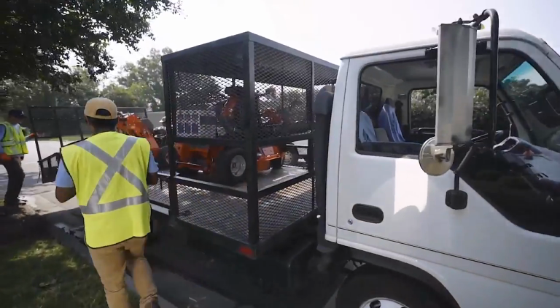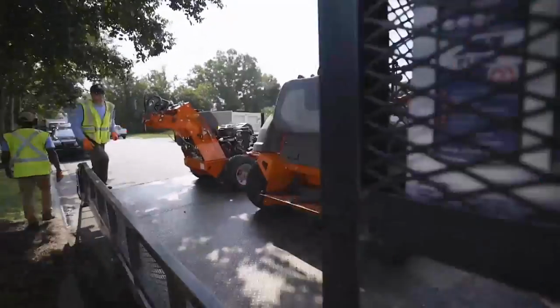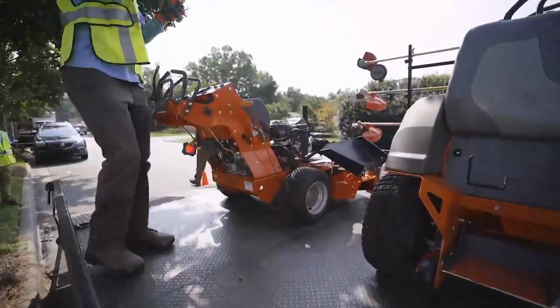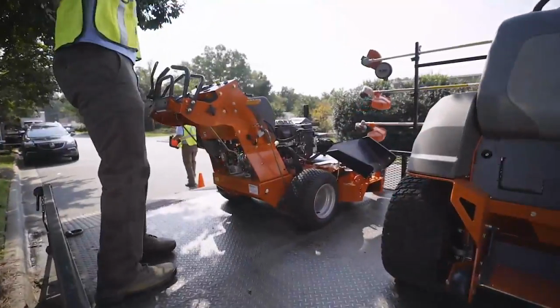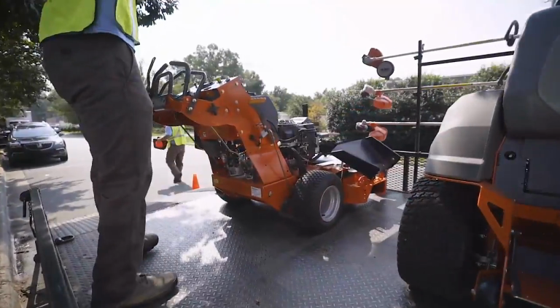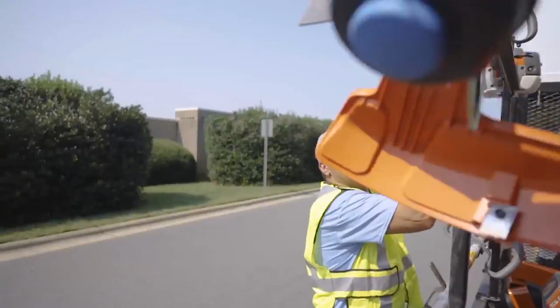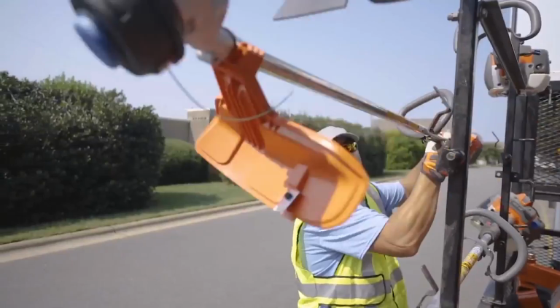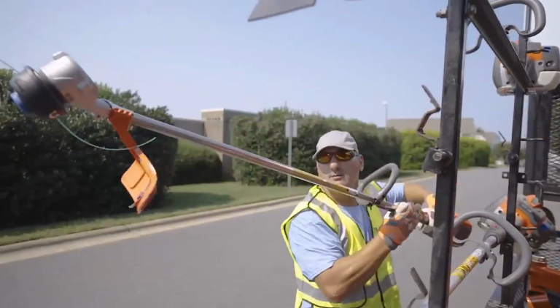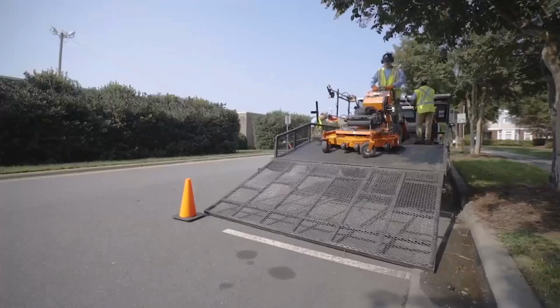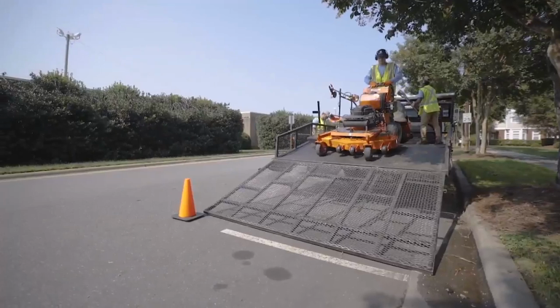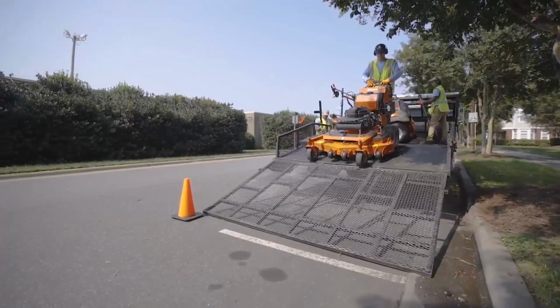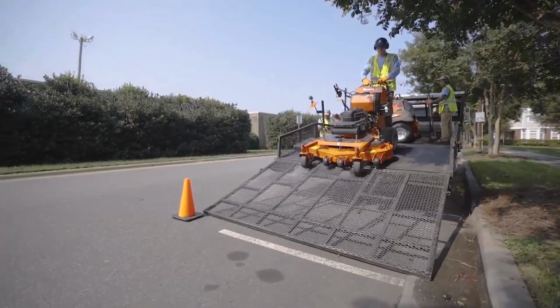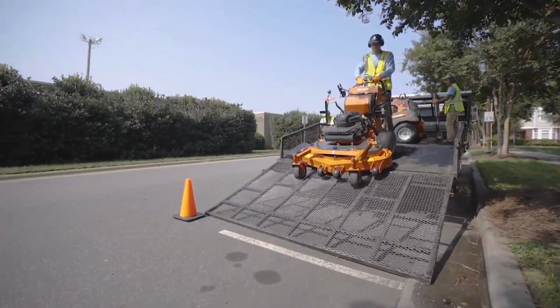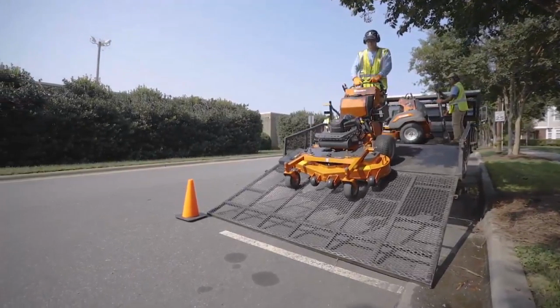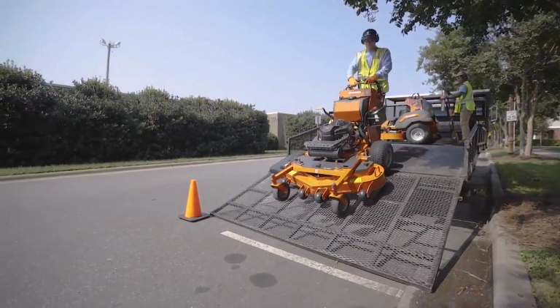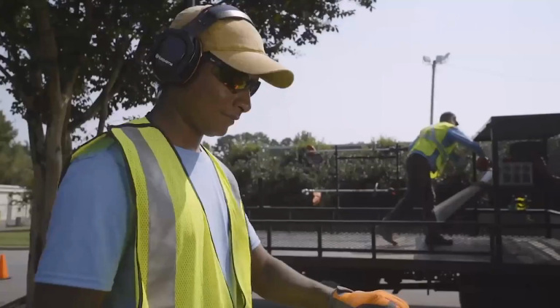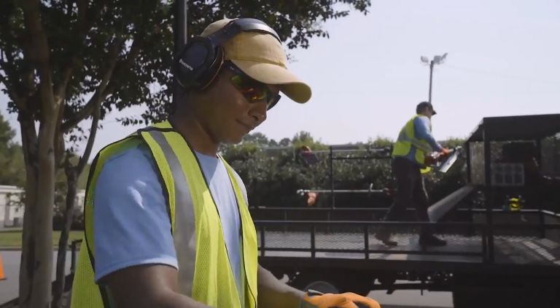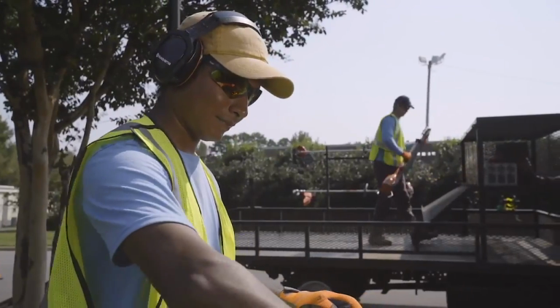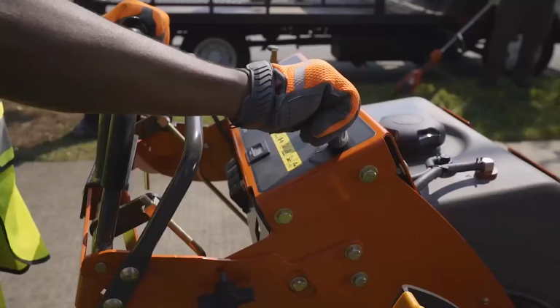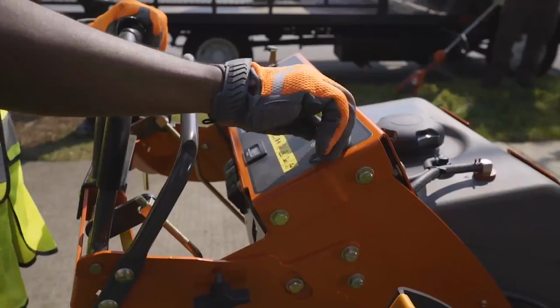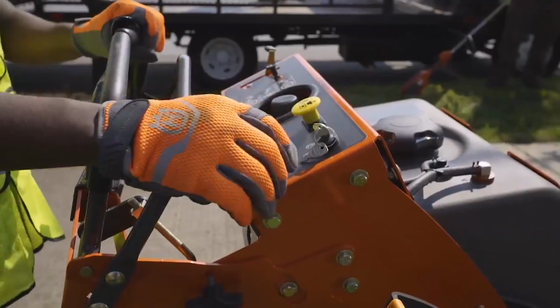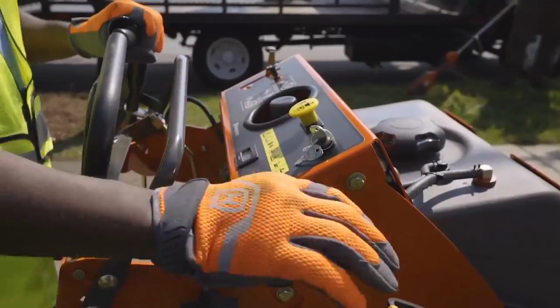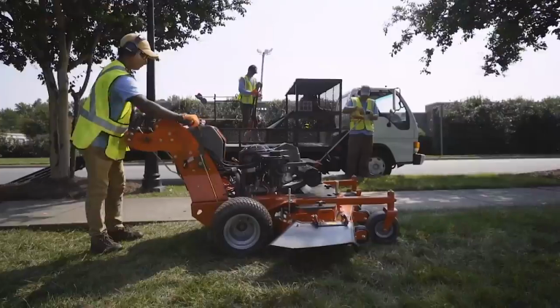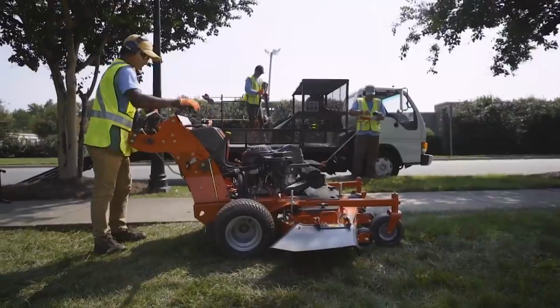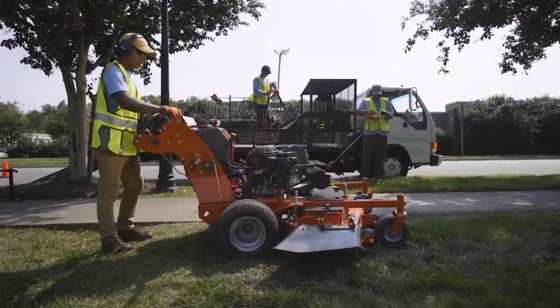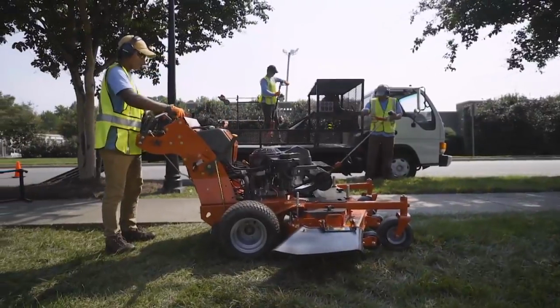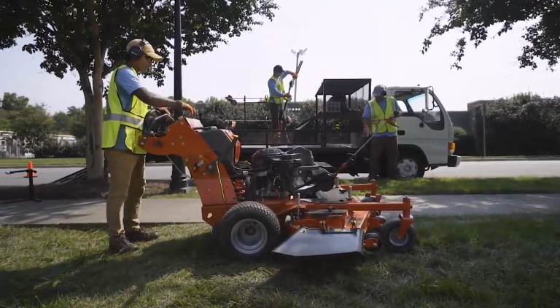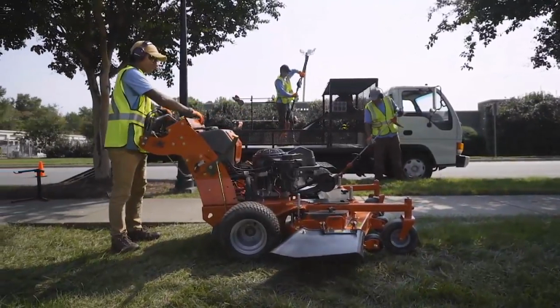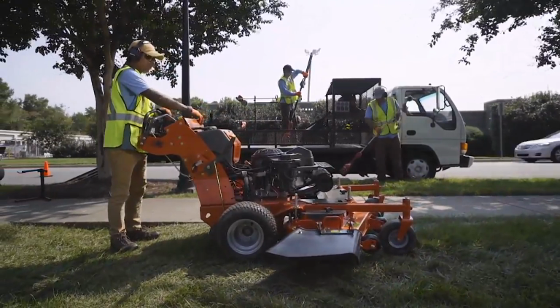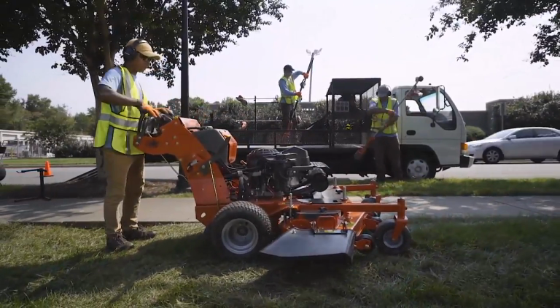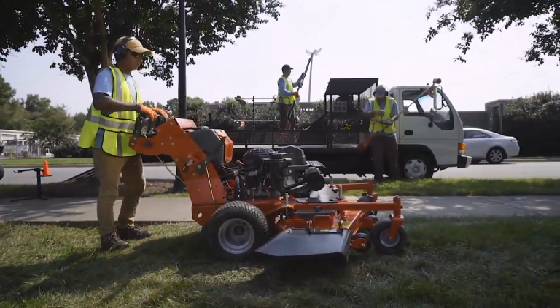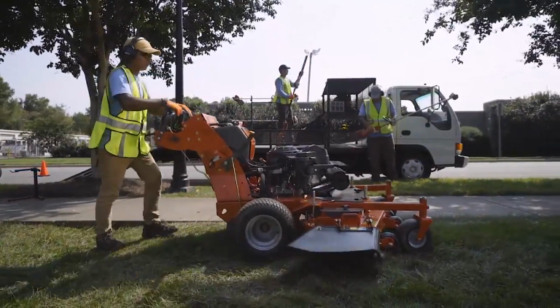The new W500 series is compact, helping you fit more equipment on your trailer. Easy and streamlined controls will have you up and running in no time.